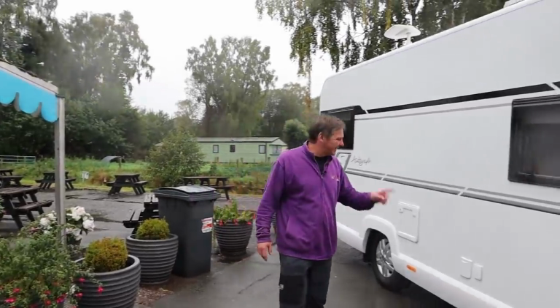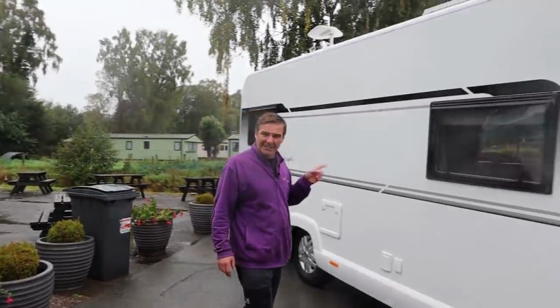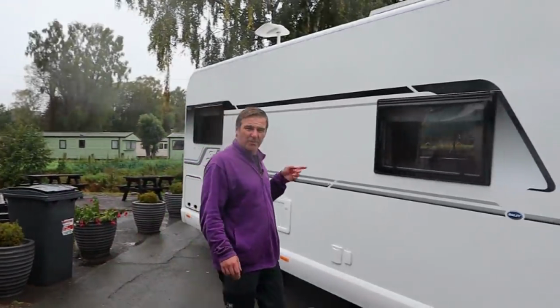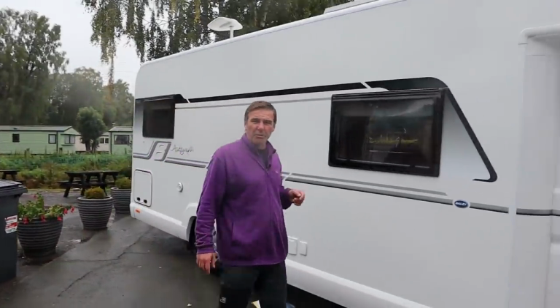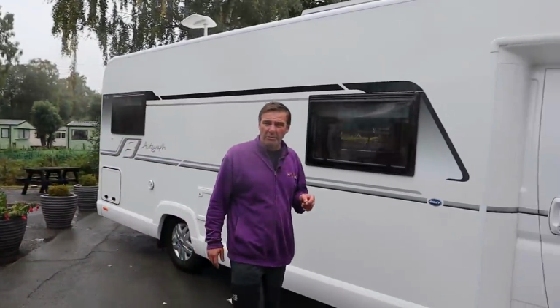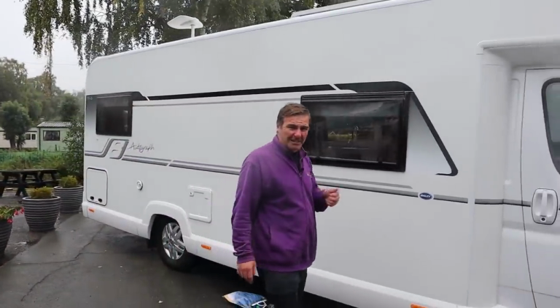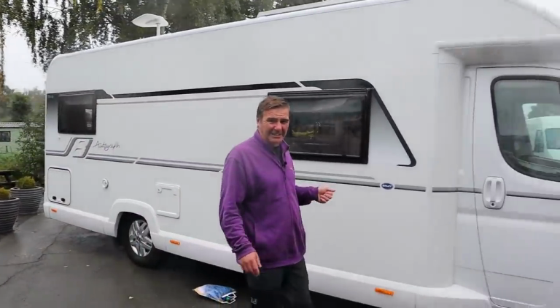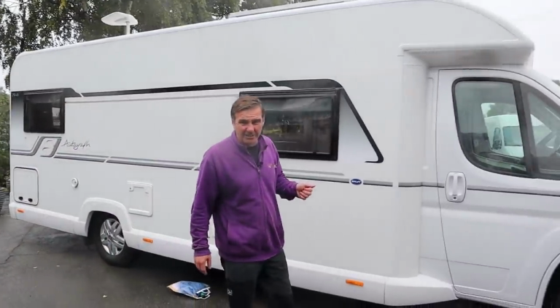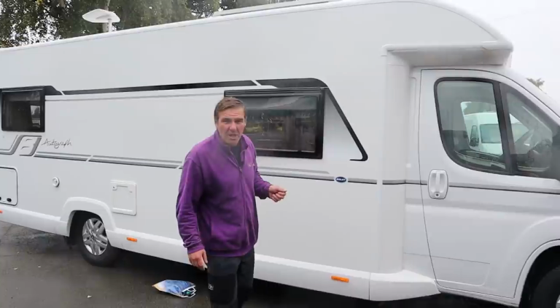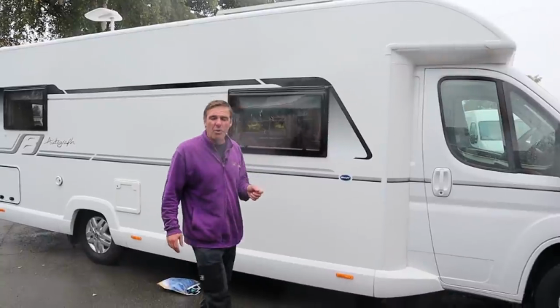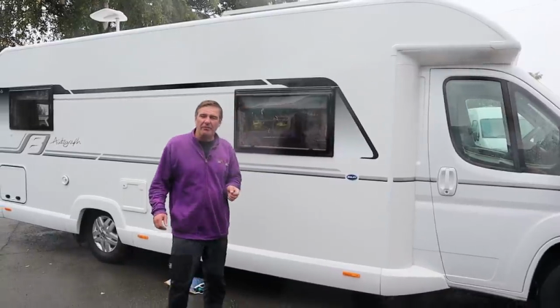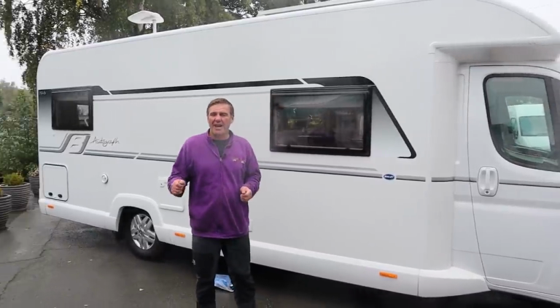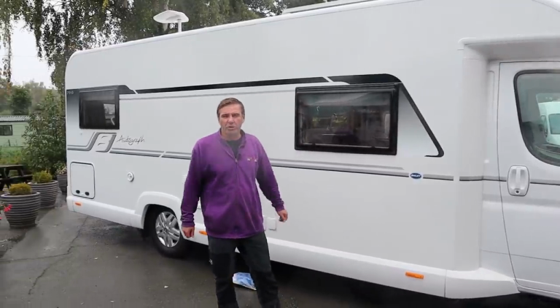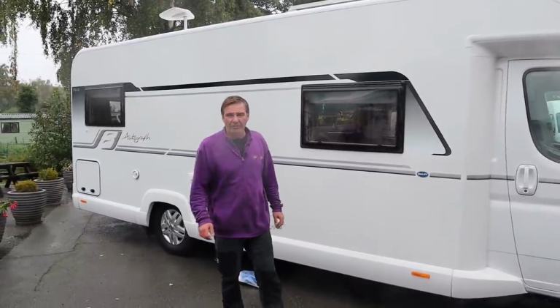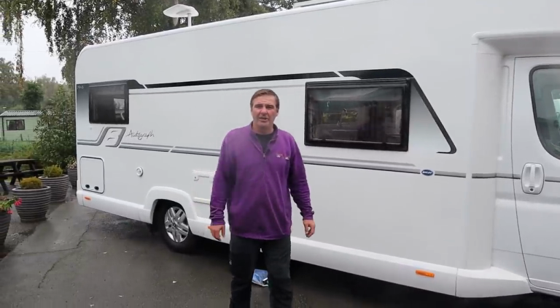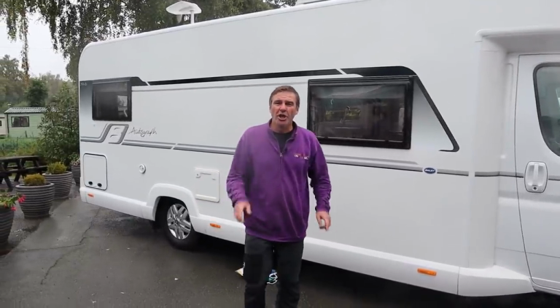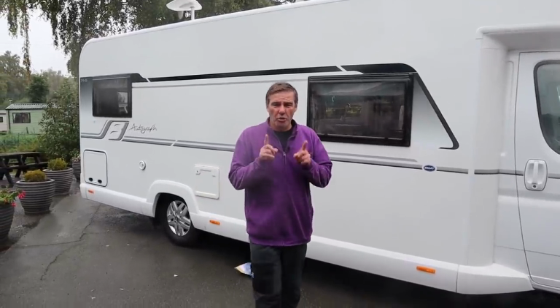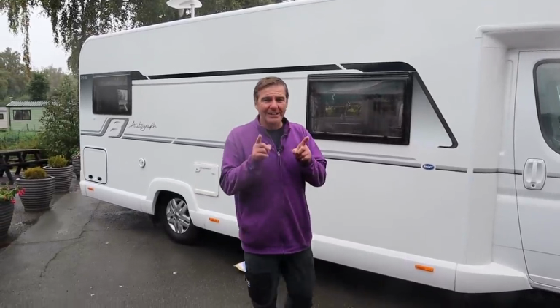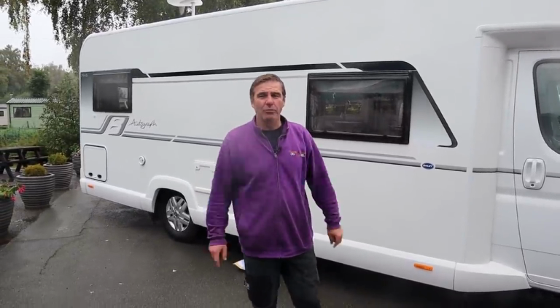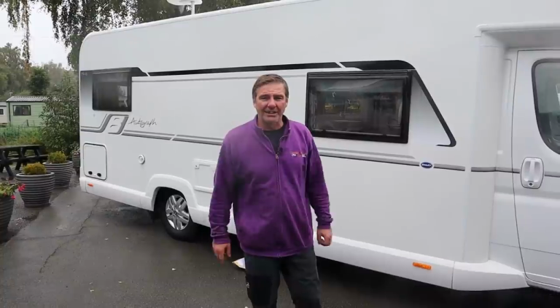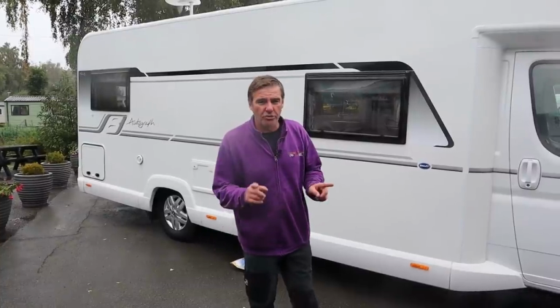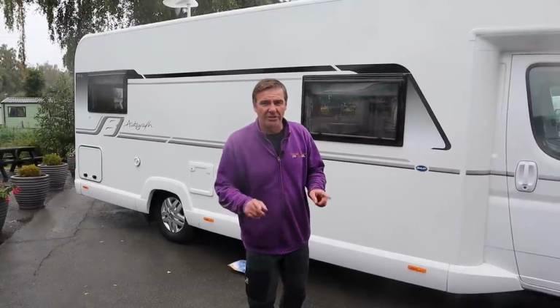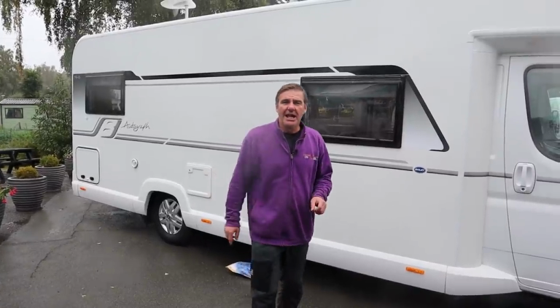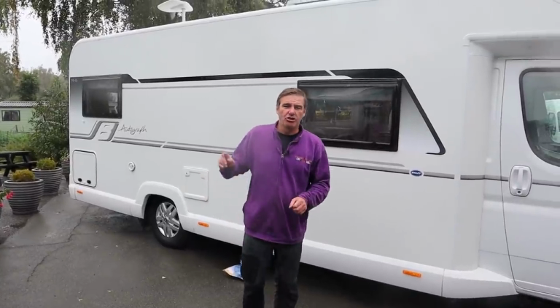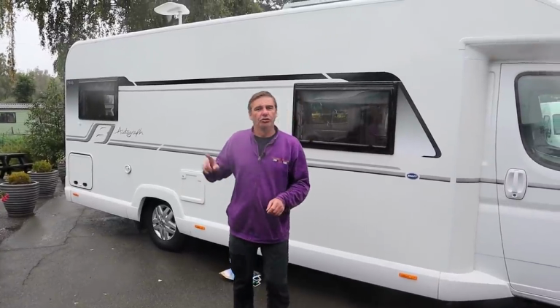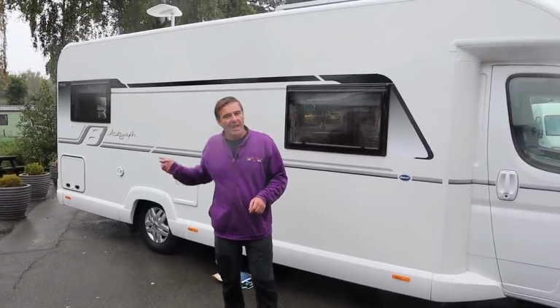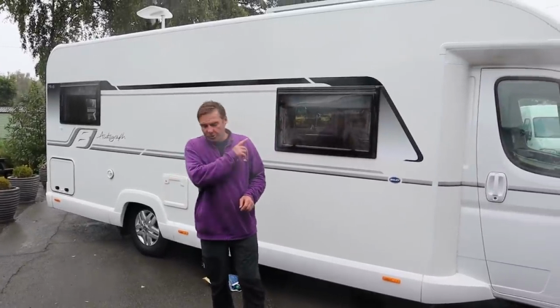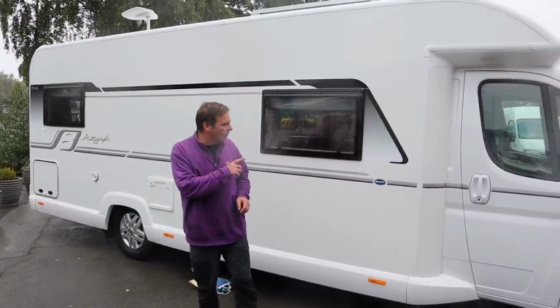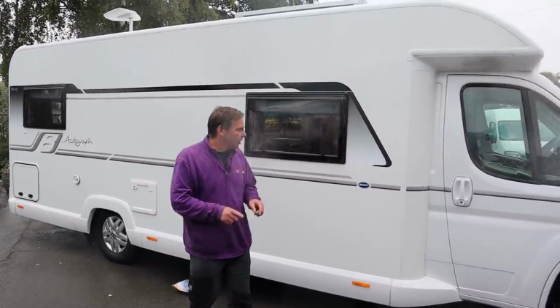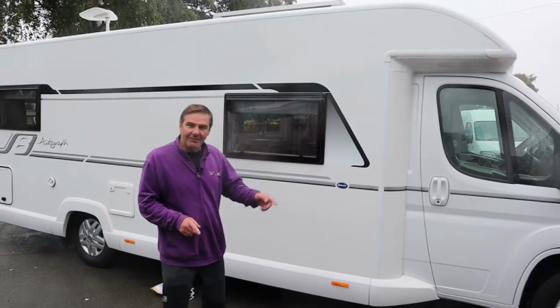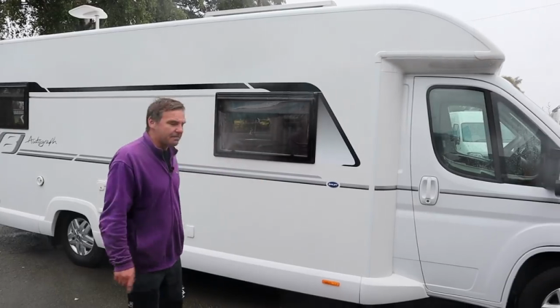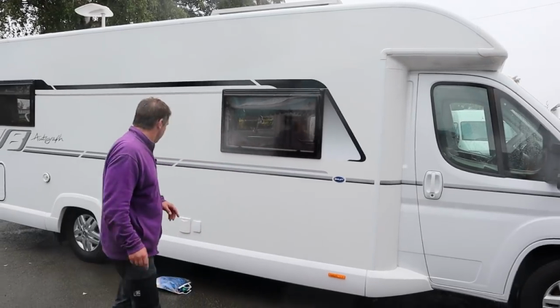It's a six-berth motorhome with six belting seats. It's weighing in at 4,250 kilograms, so you will need a C1 licence to drive it, and it's just under eight metres long. So let's have a look at this van for you.